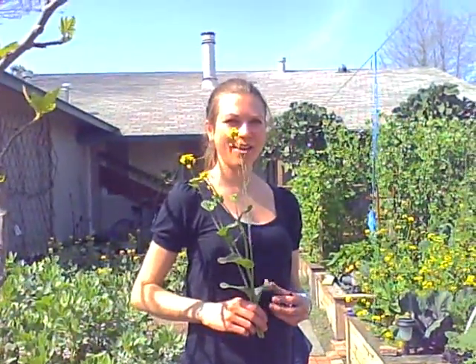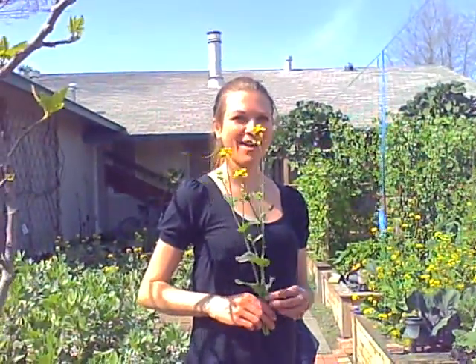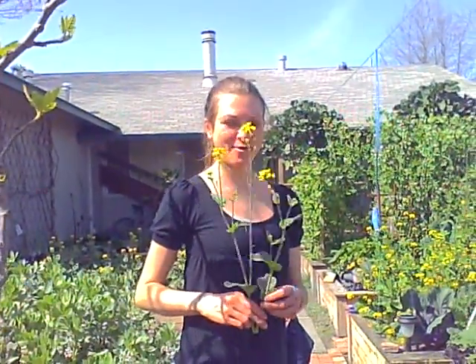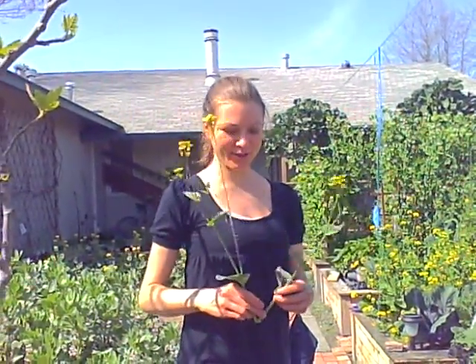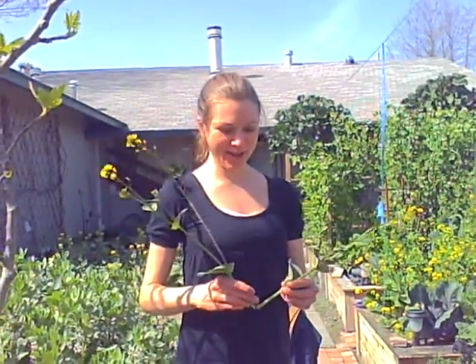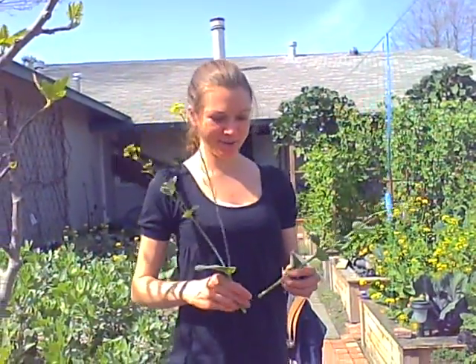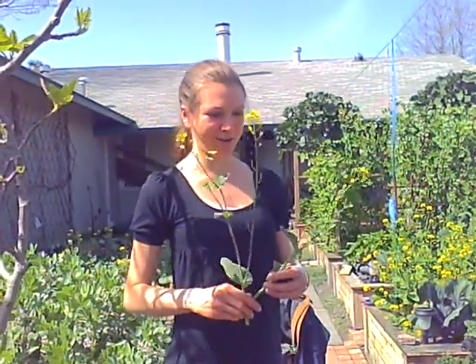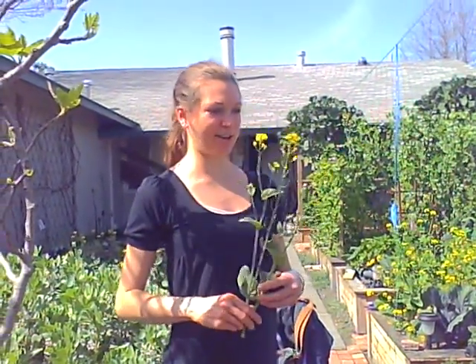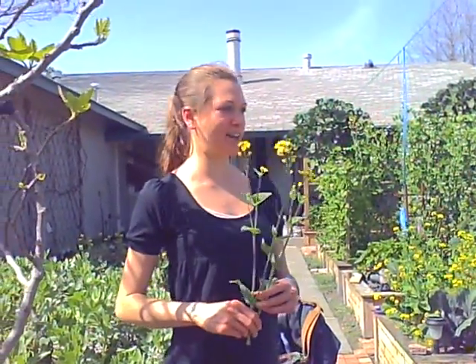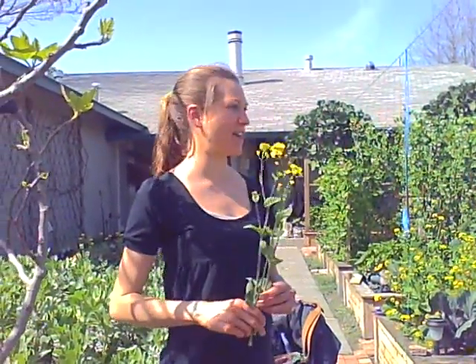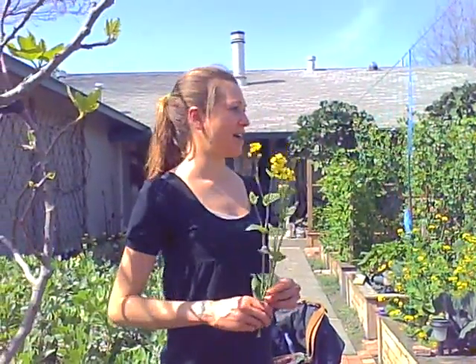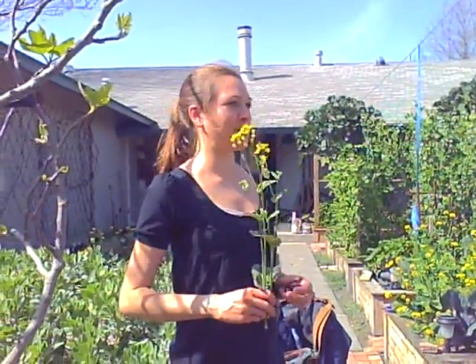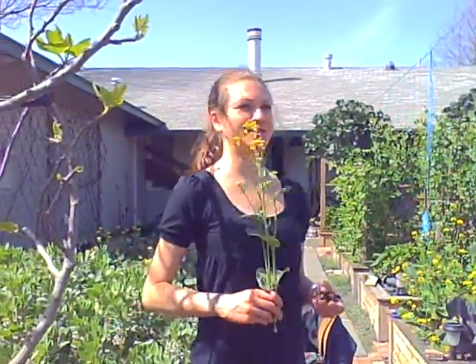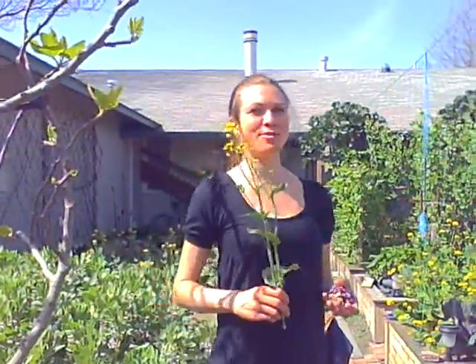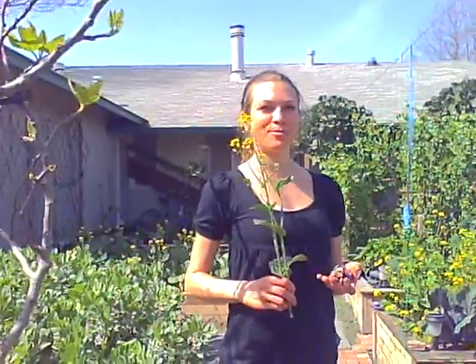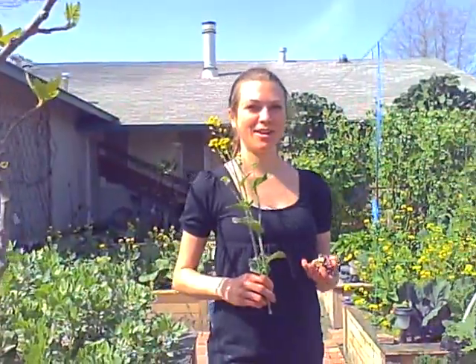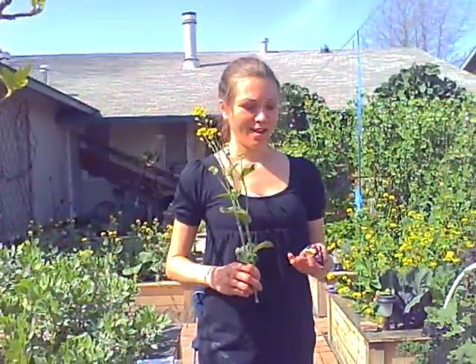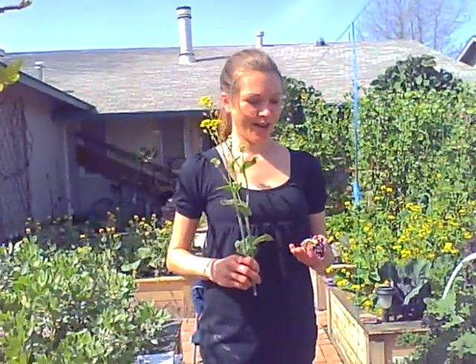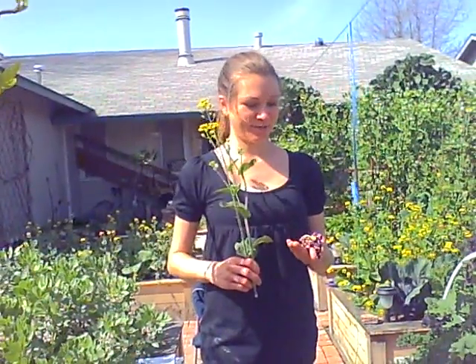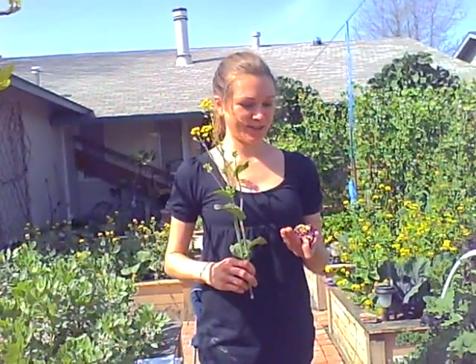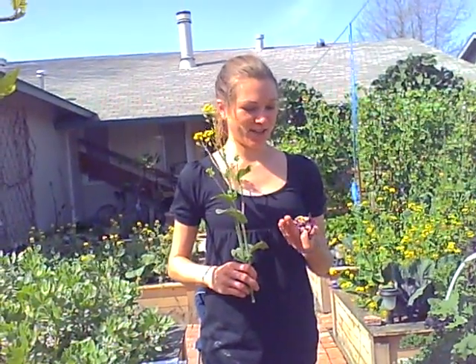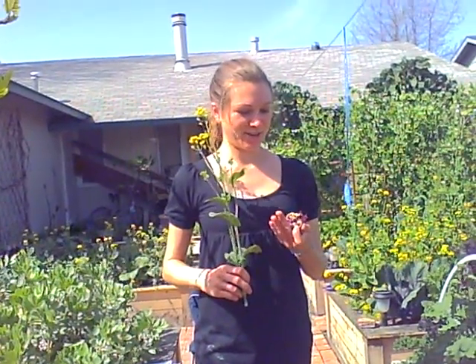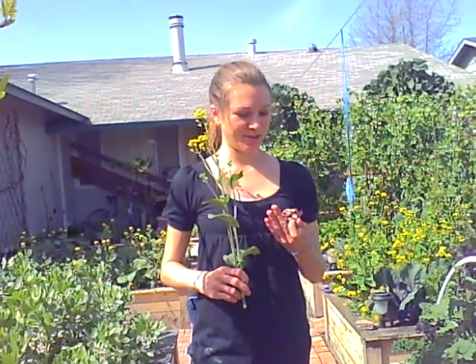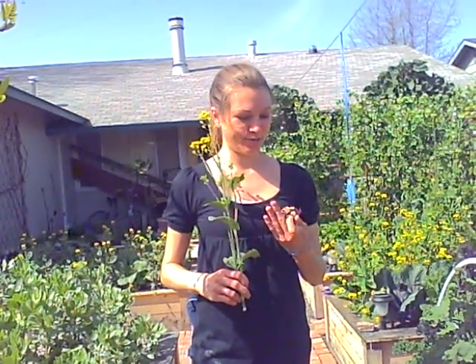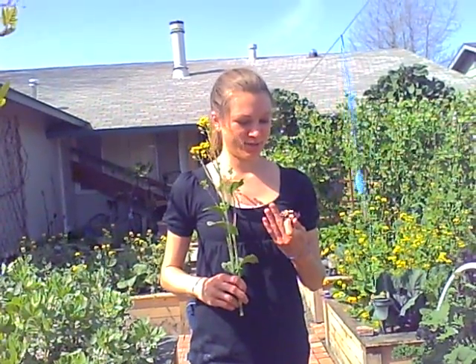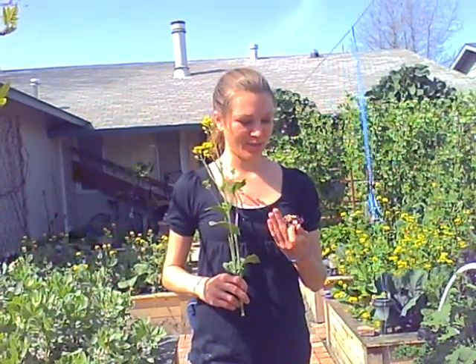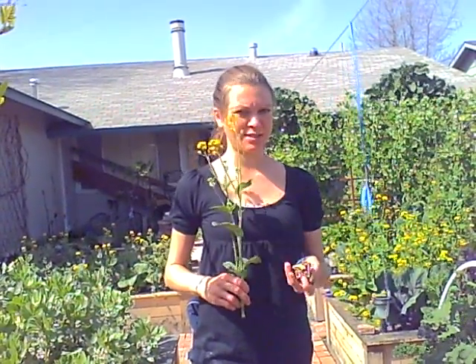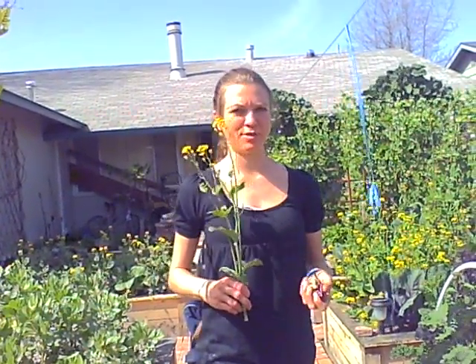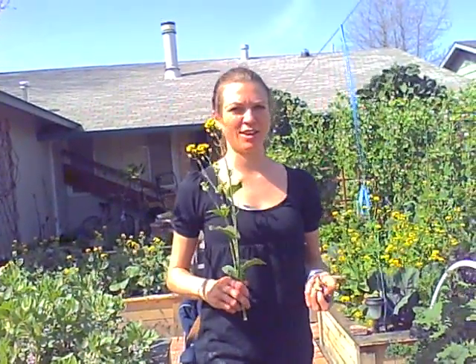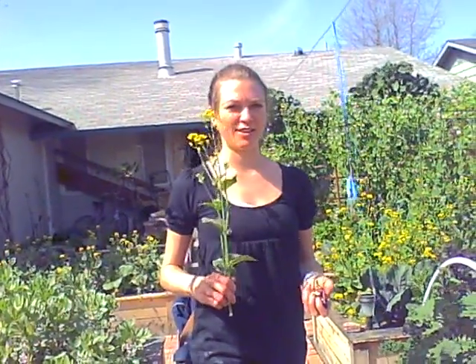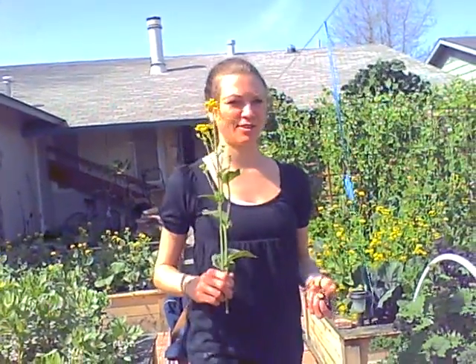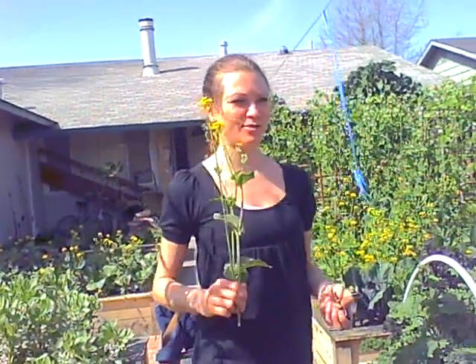Hey, it's Nova Lee and I'm in the garden today. I want to show you what kinds of things that I like to juice and some unique things that you can juice.